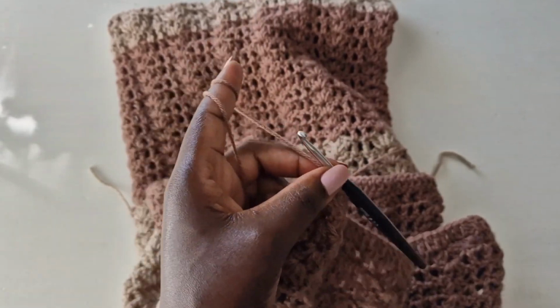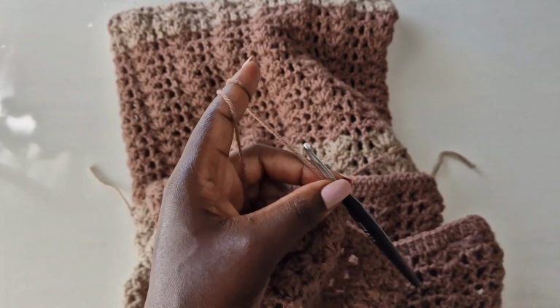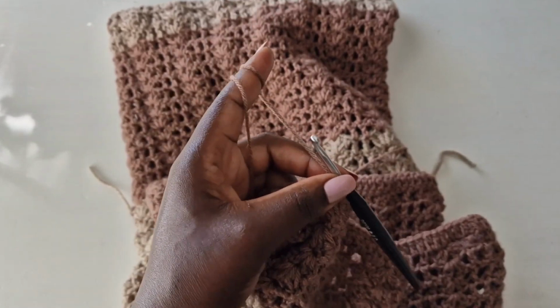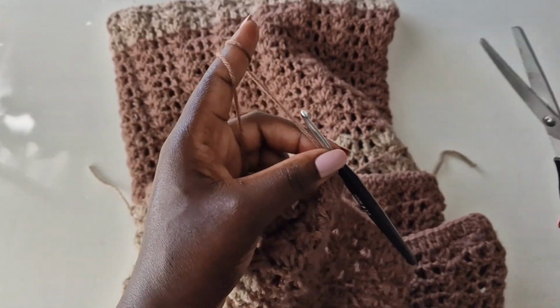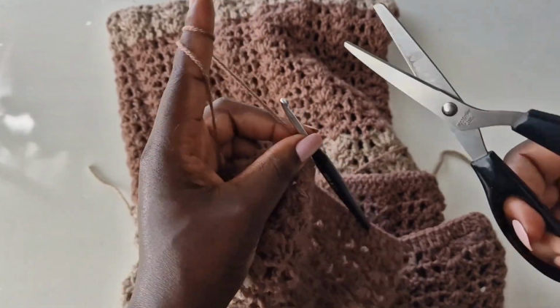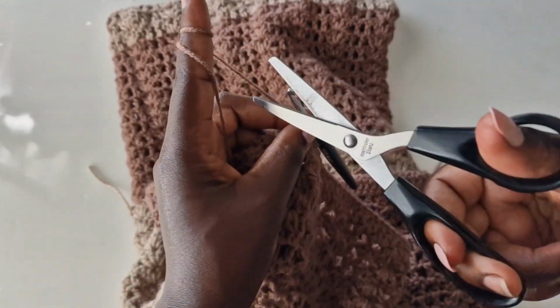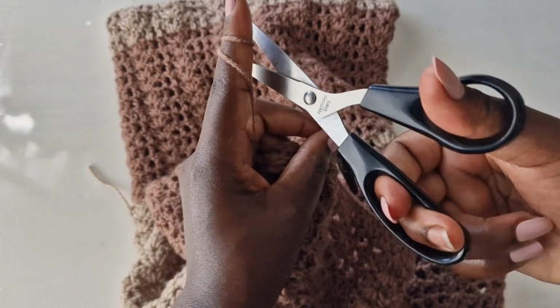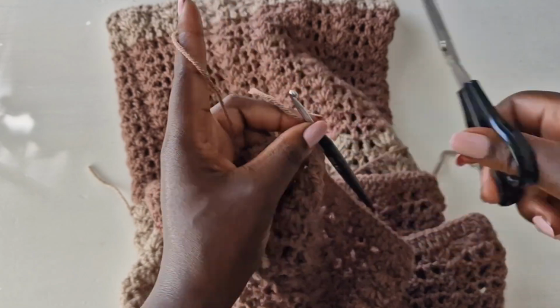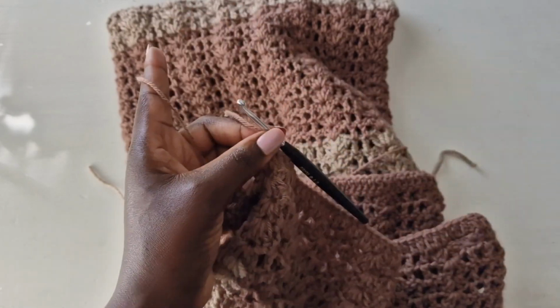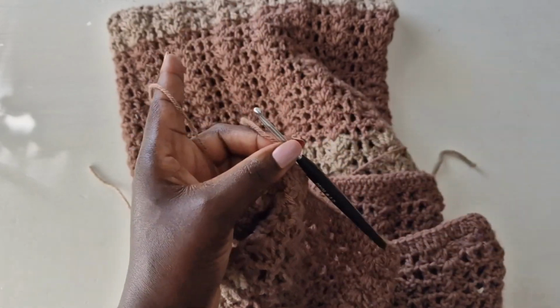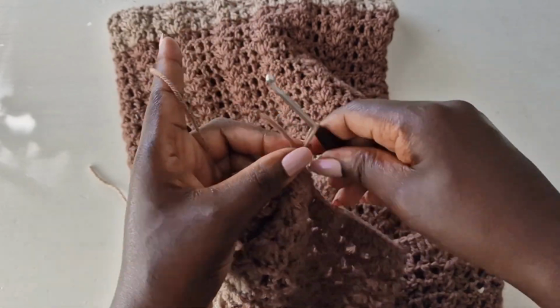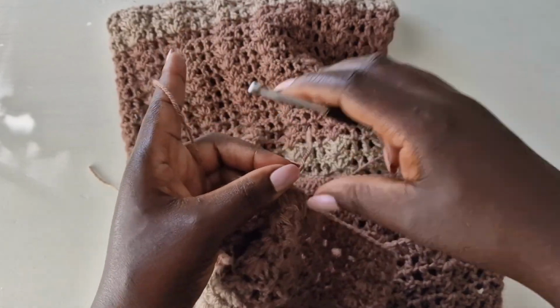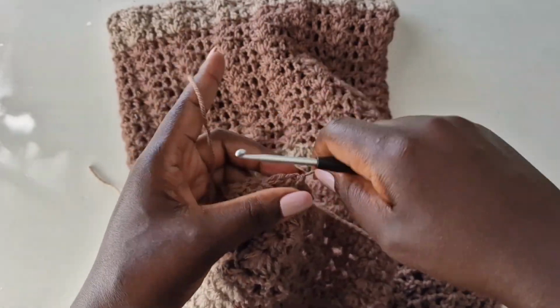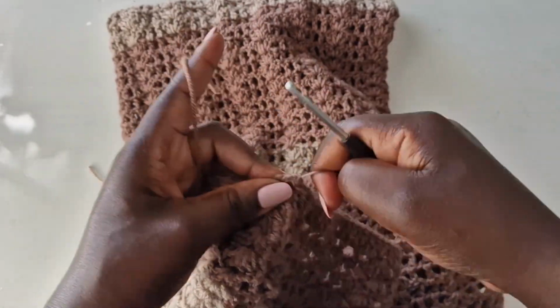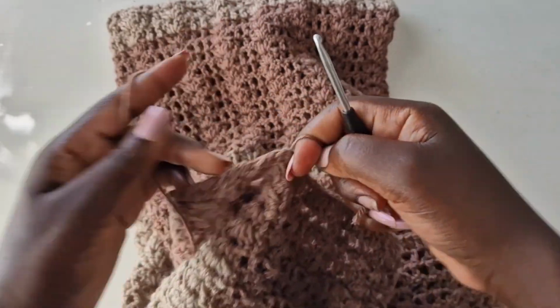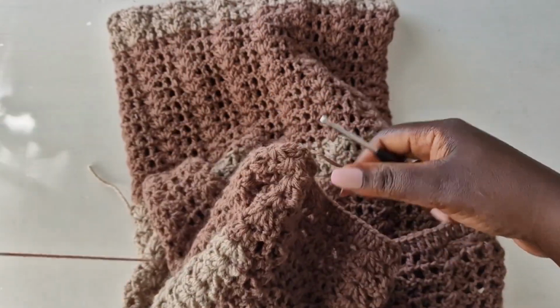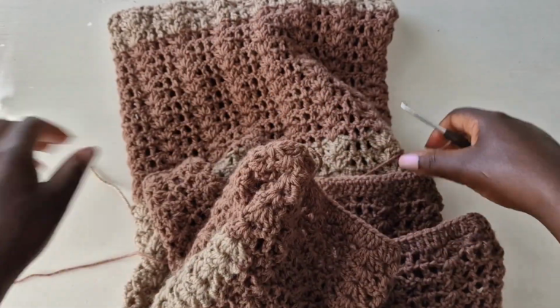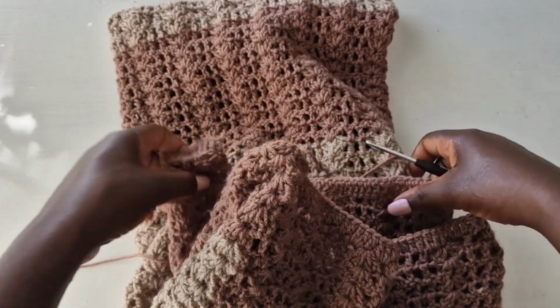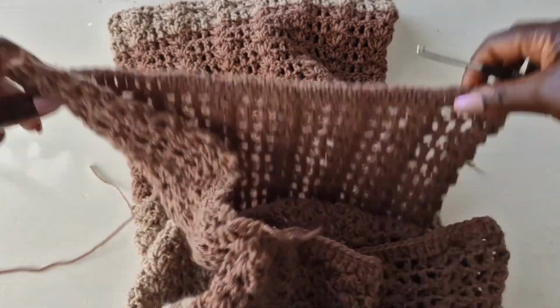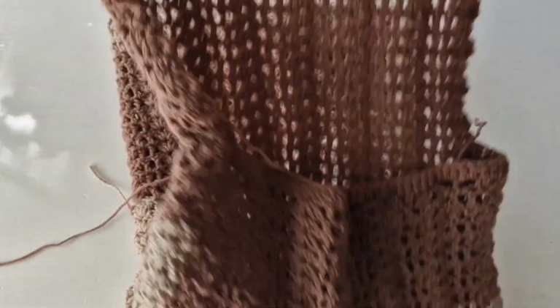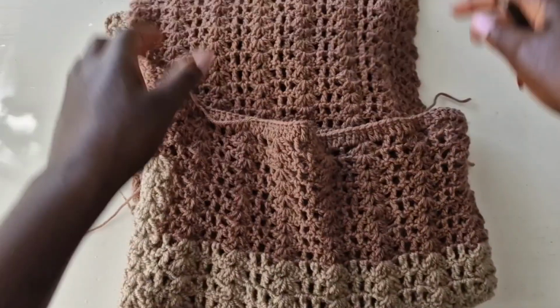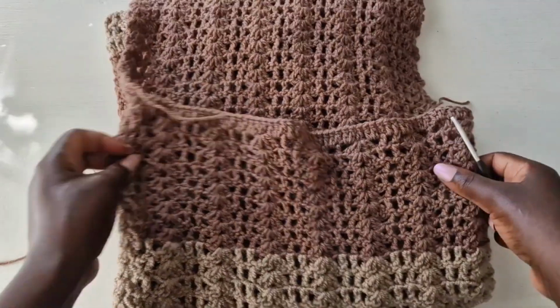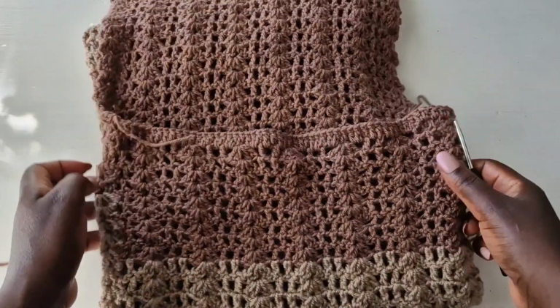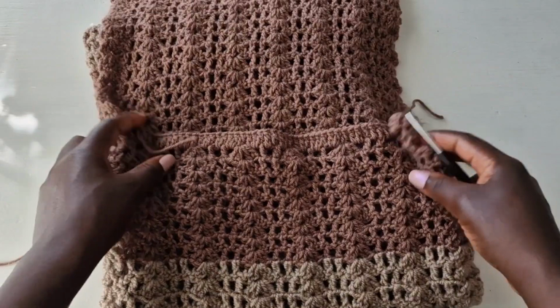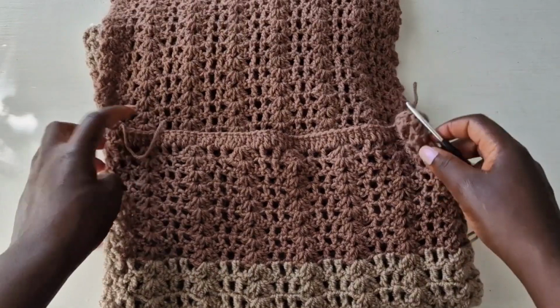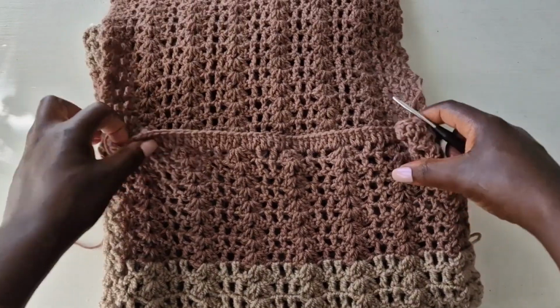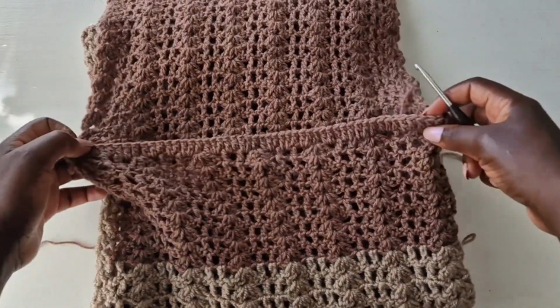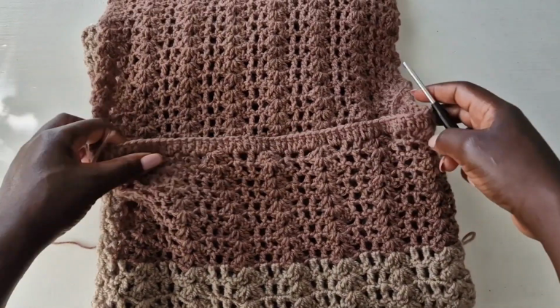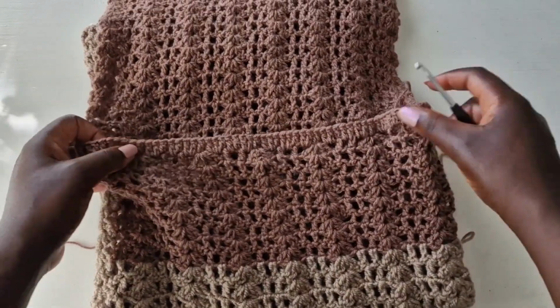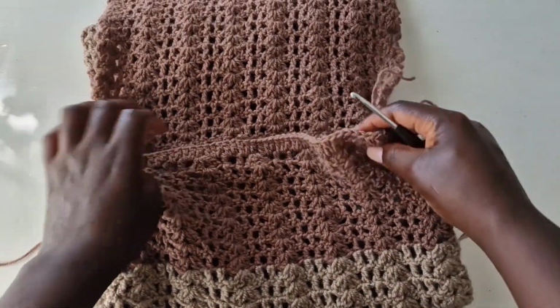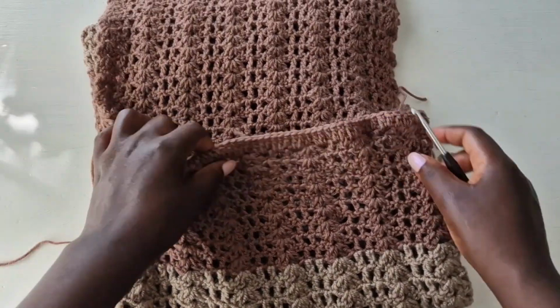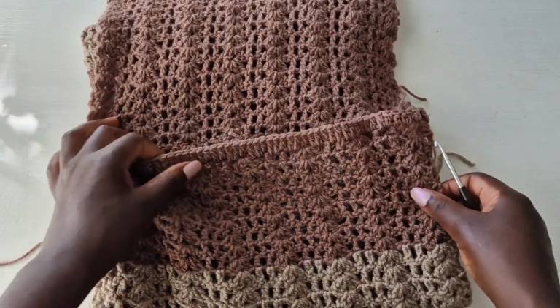Continue working double crochets until the end, slip stitch, and cut off the yarn. This is how our back looks.